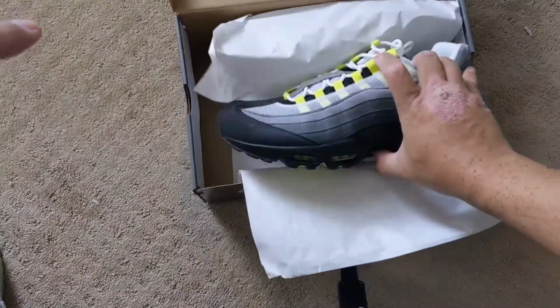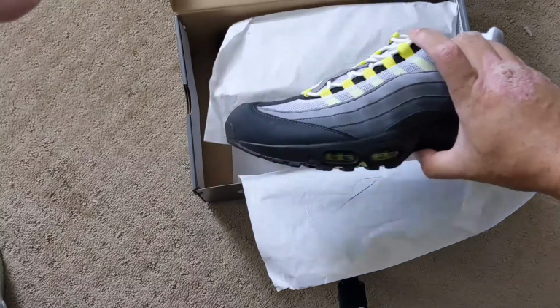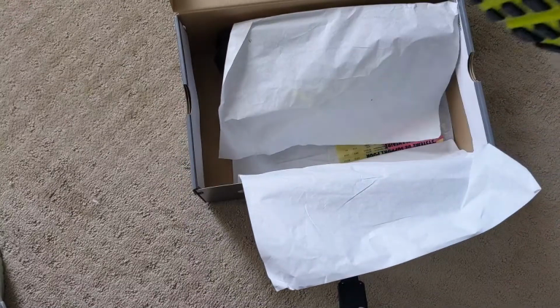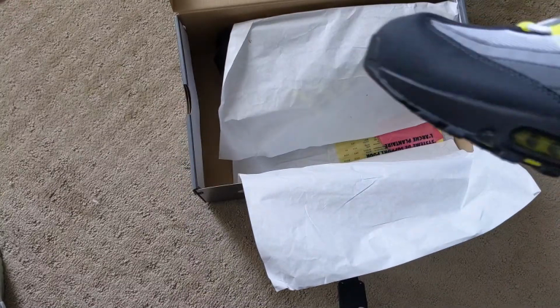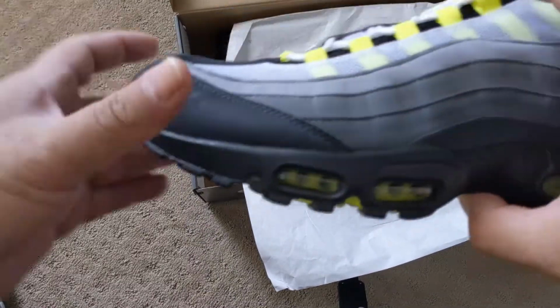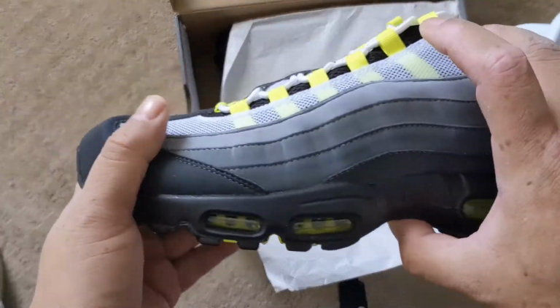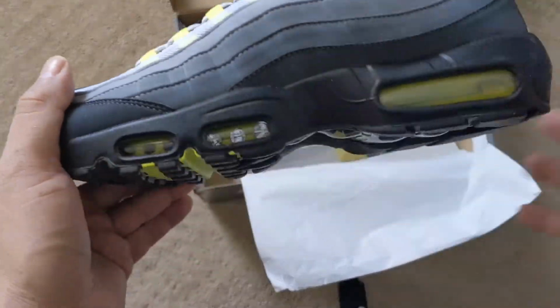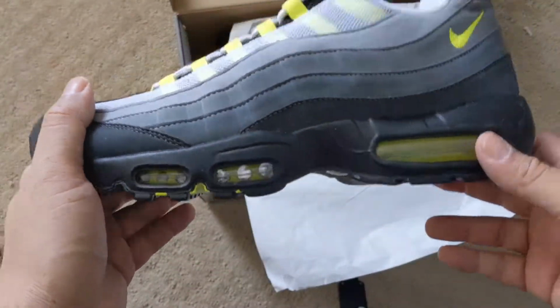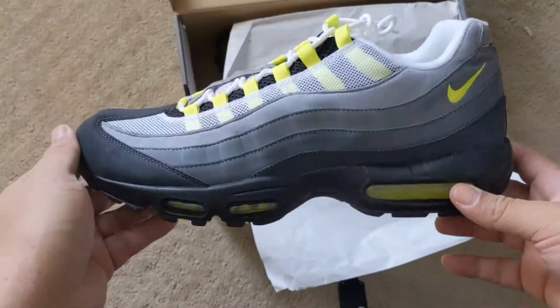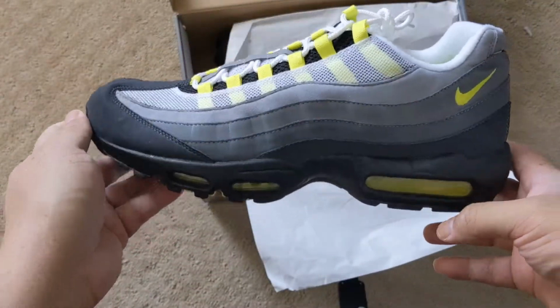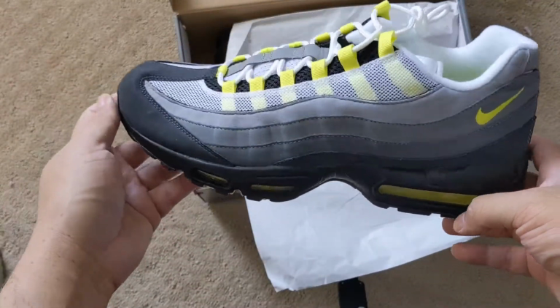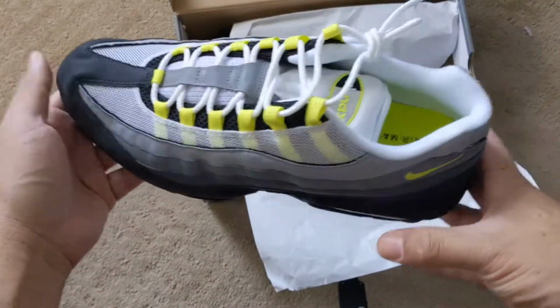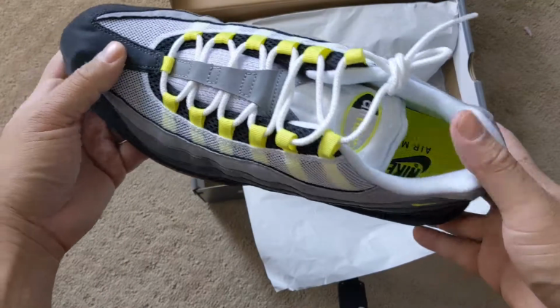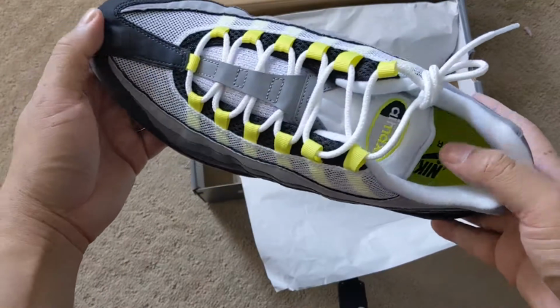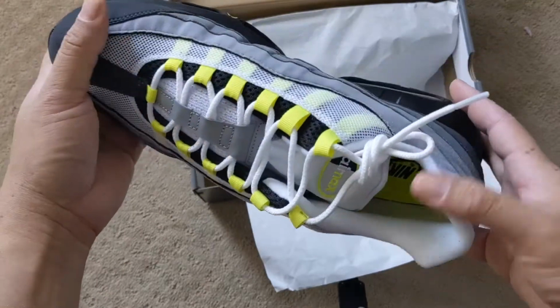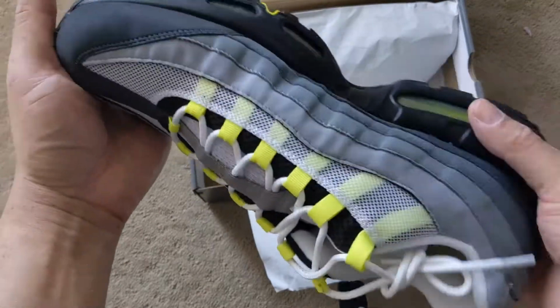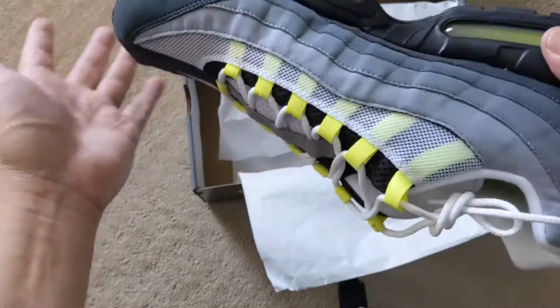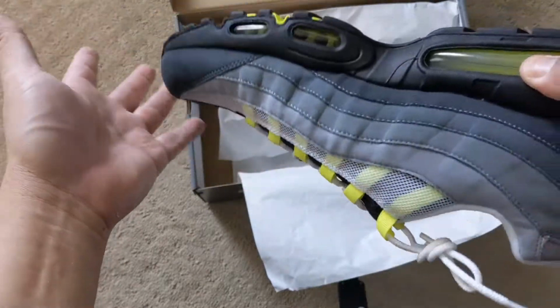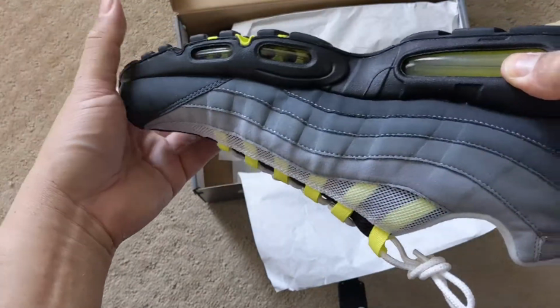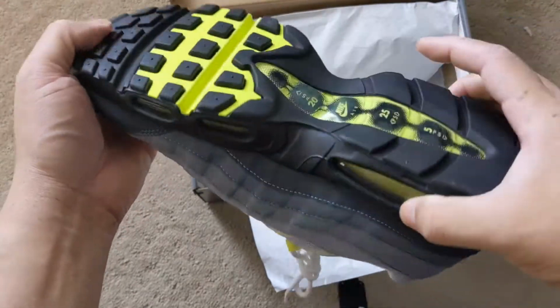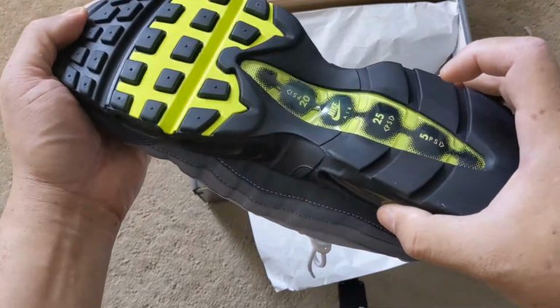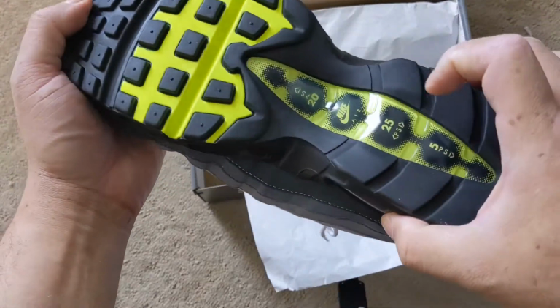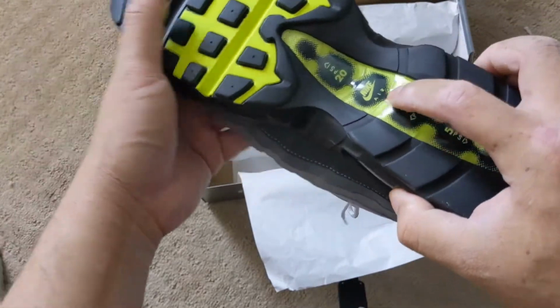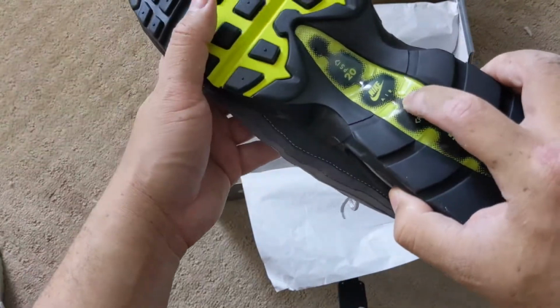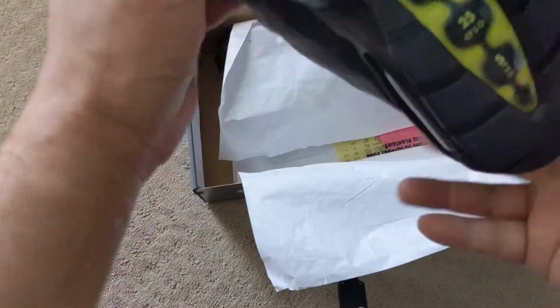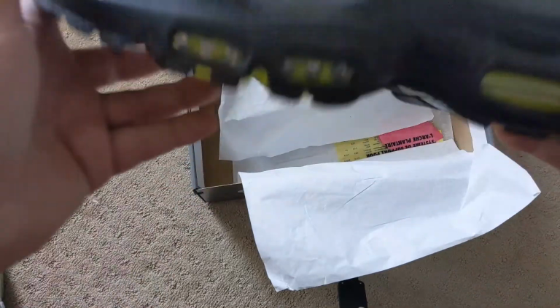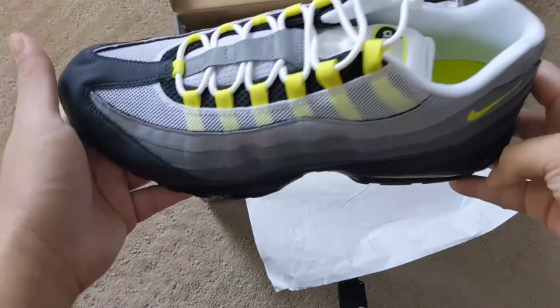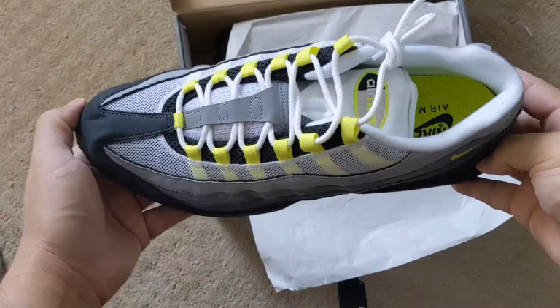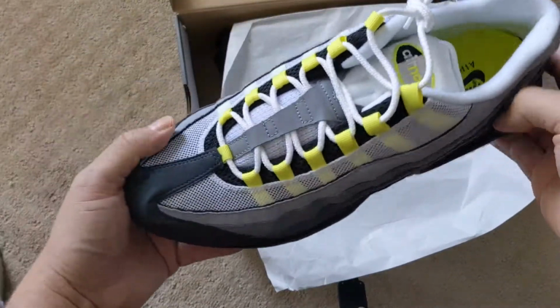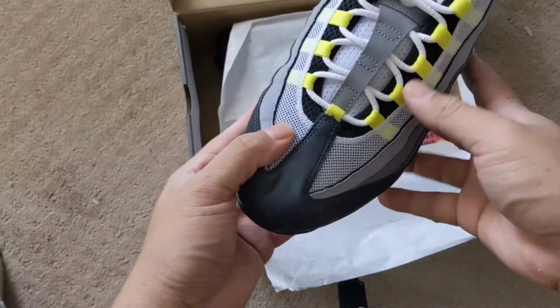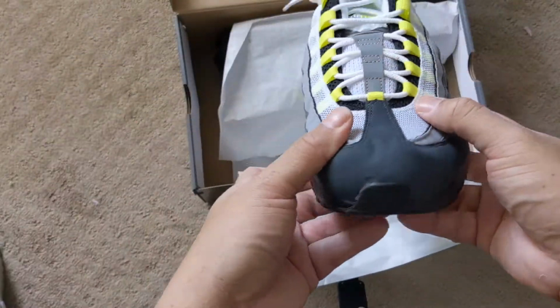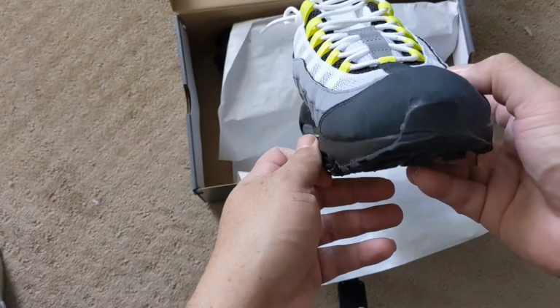I was actually surprised — you know, some of these shoes they come out with, they normally say they're the OGs, but there's always something different about them. Believe it or not, these ones look just like the OGs.